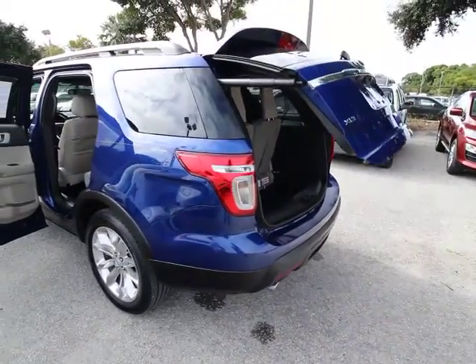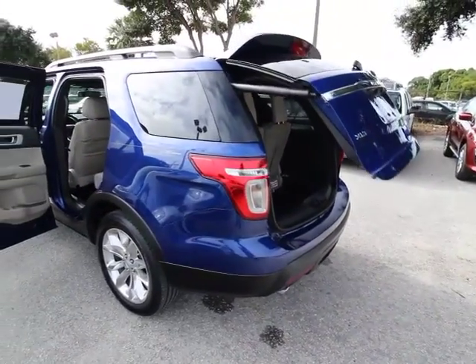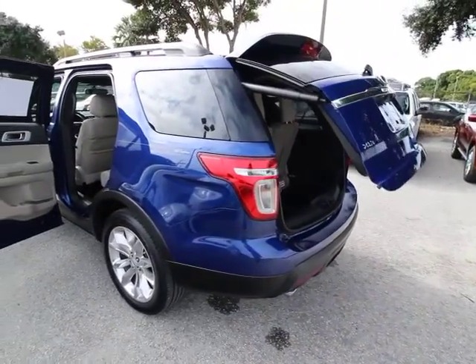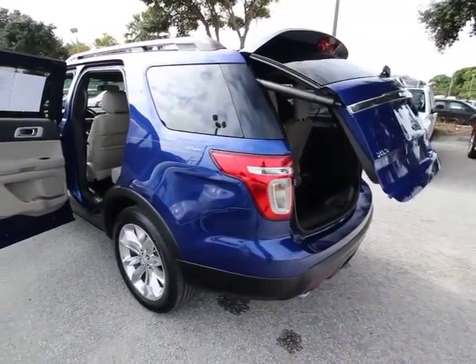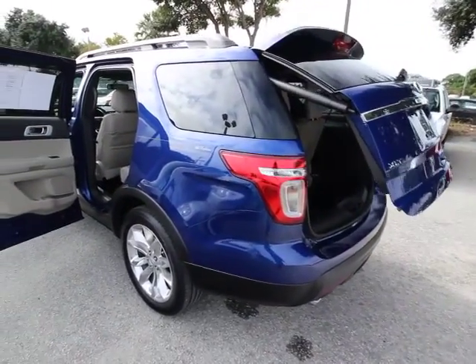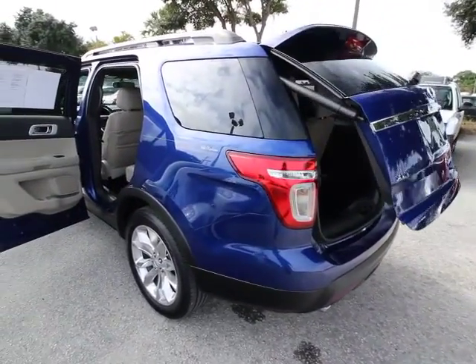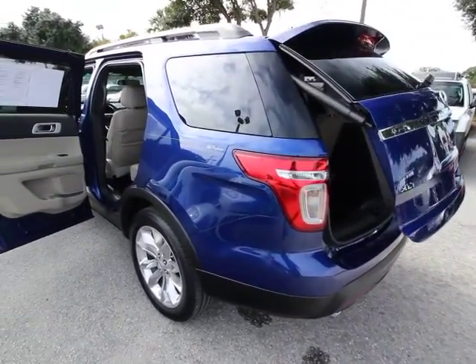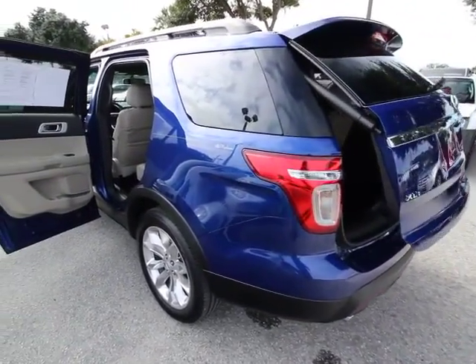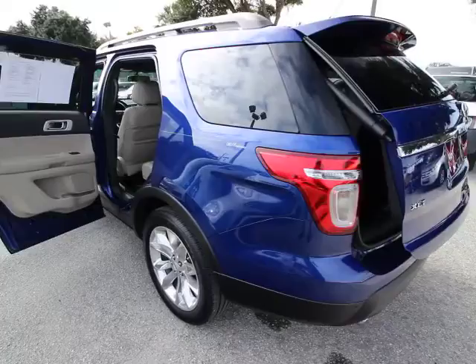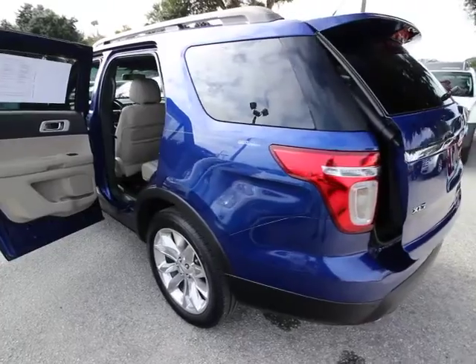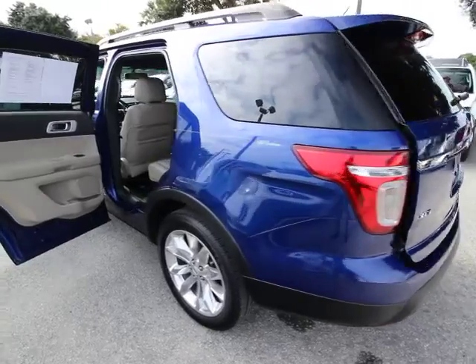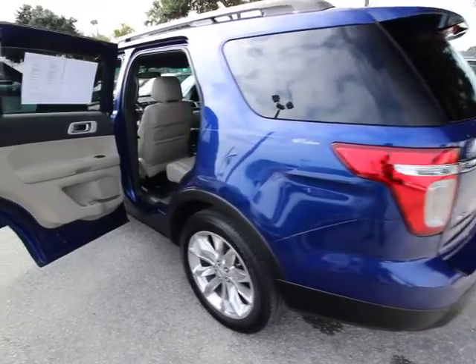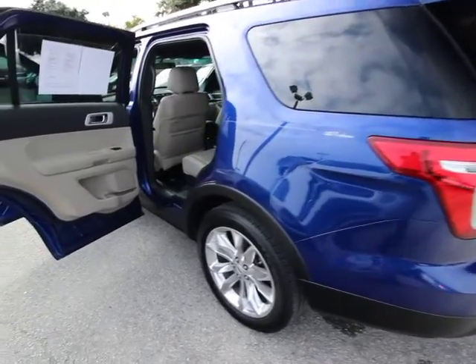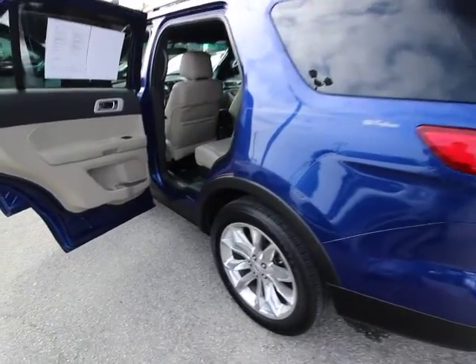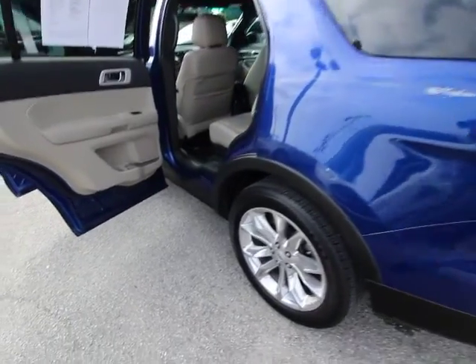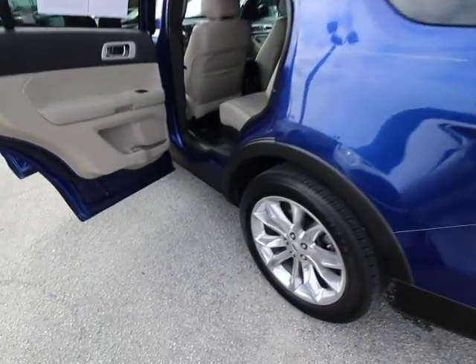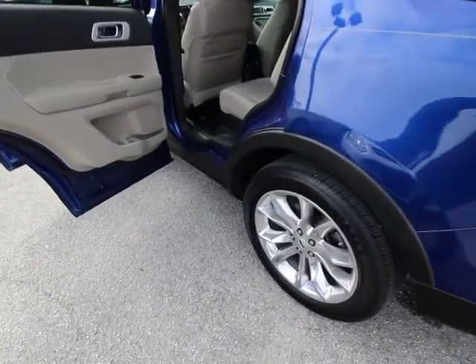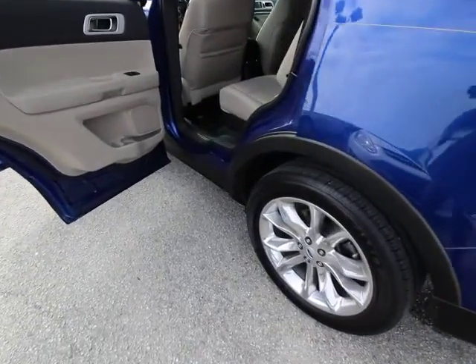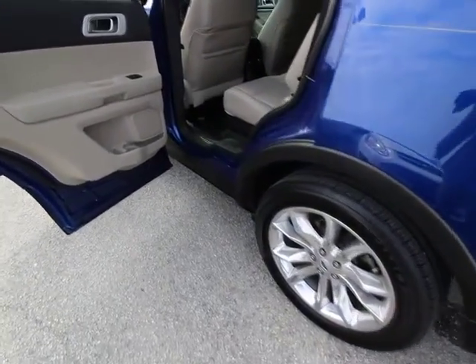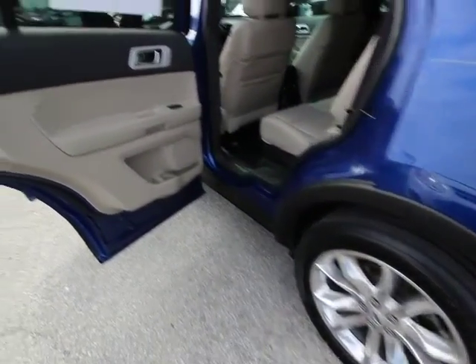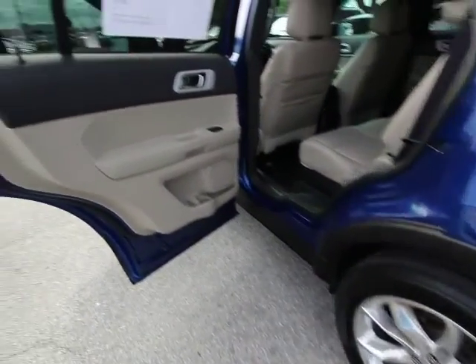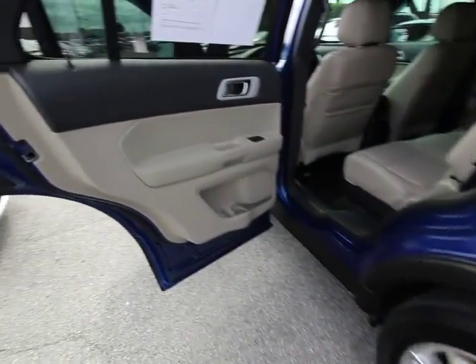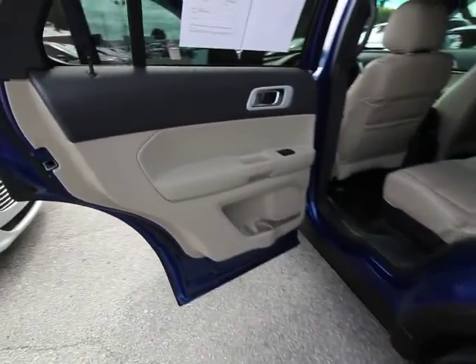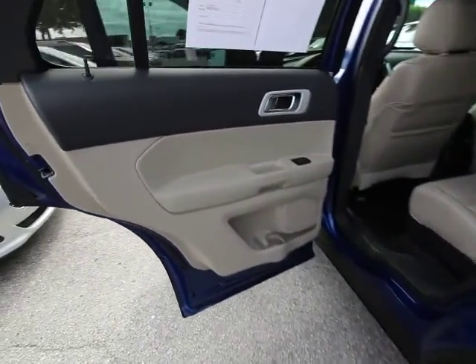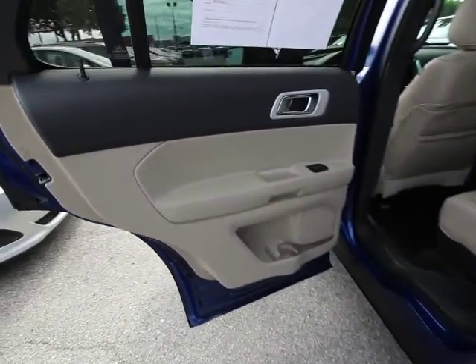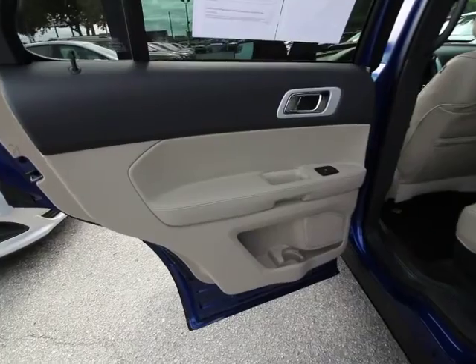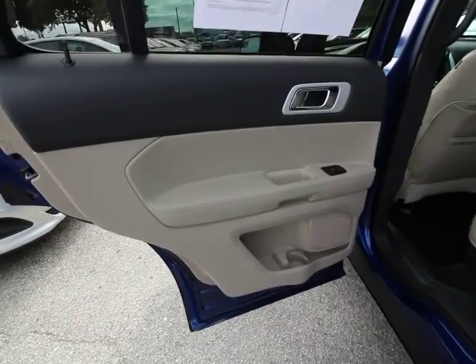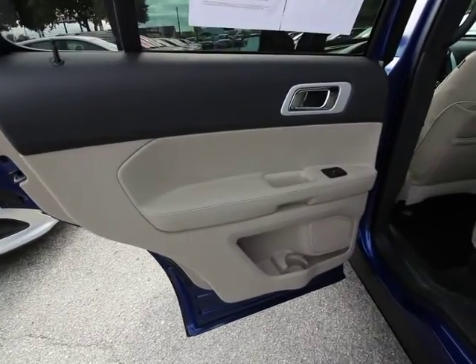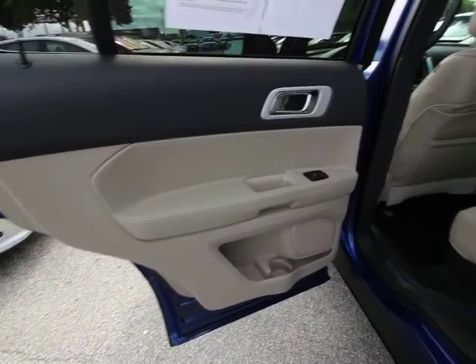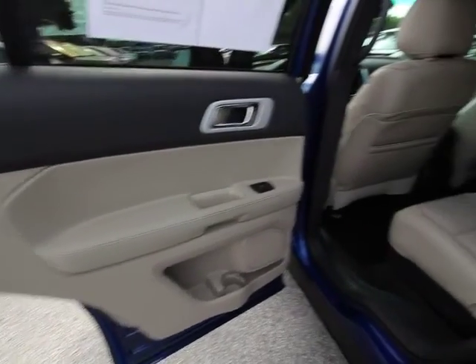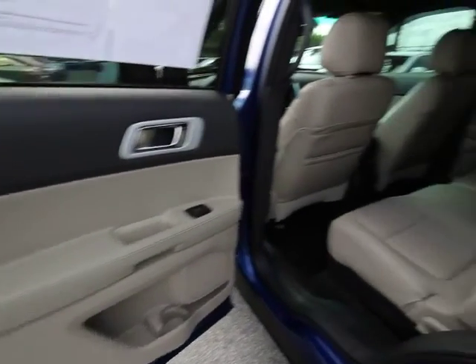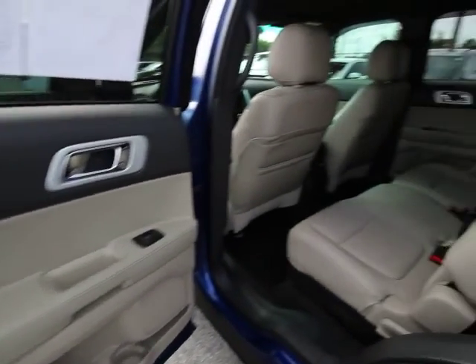AM, FM, CD, MP3 radio. Fog lights. Power windows. Security system. CD player. Rear window defroster. Electronic stability control.